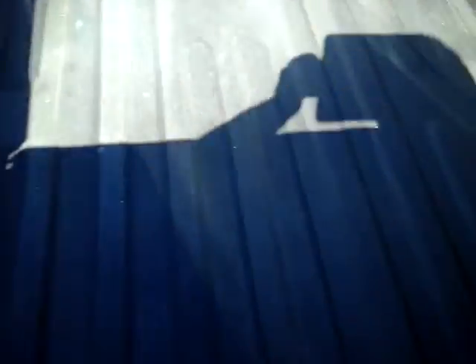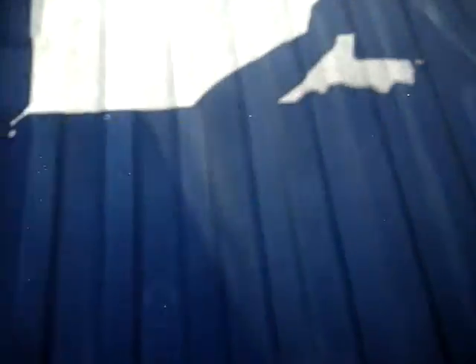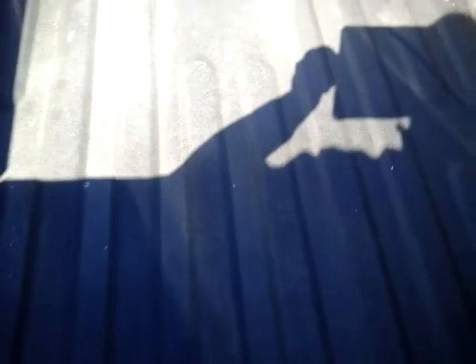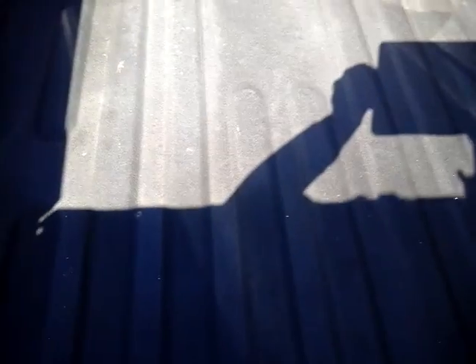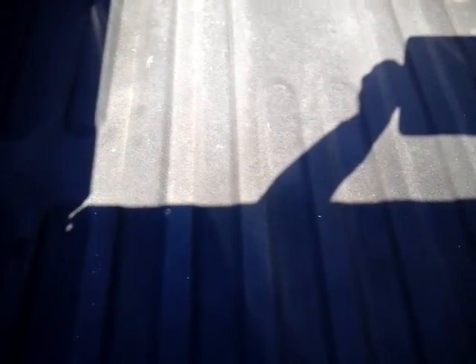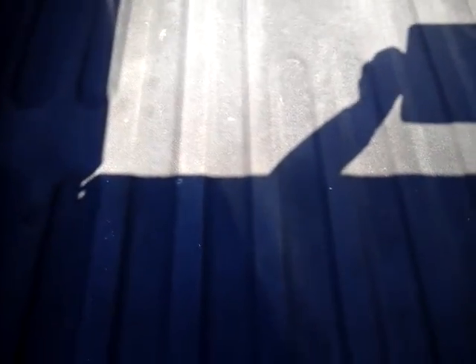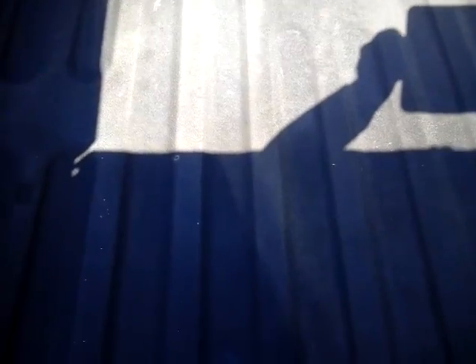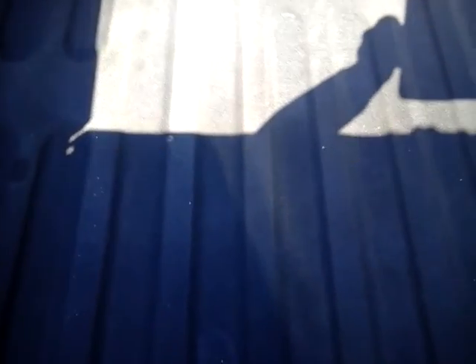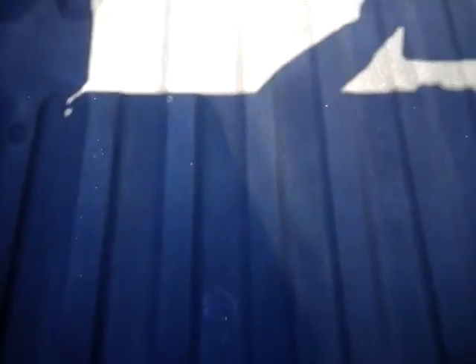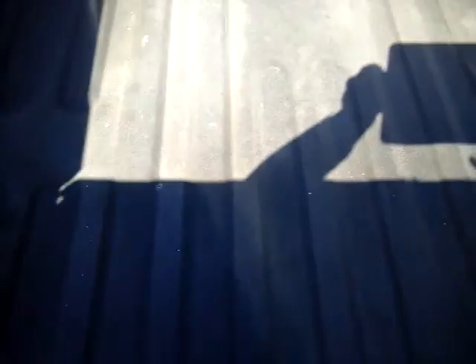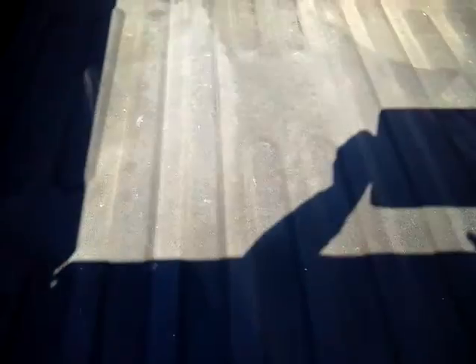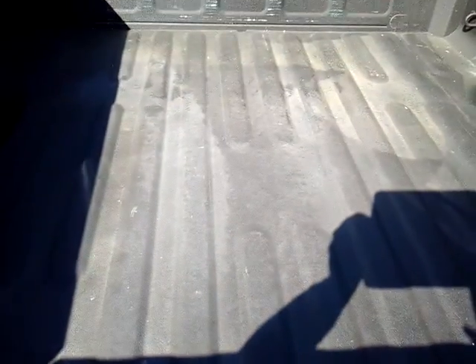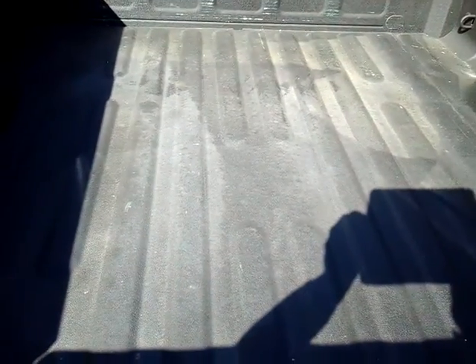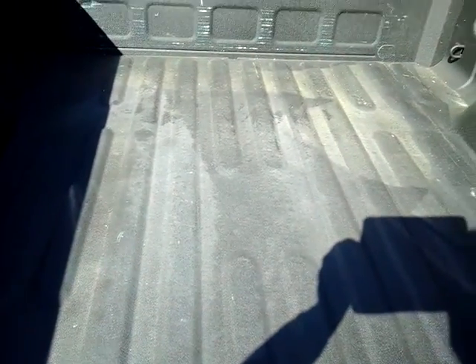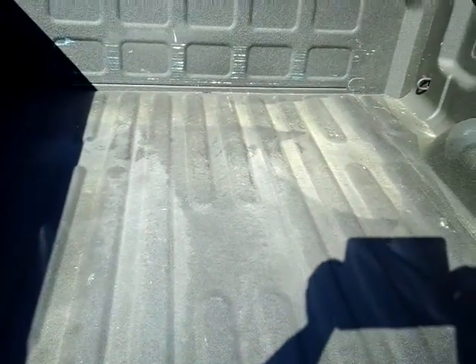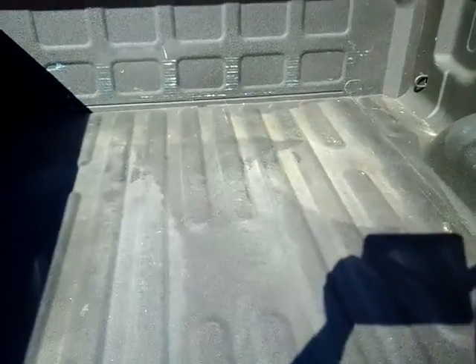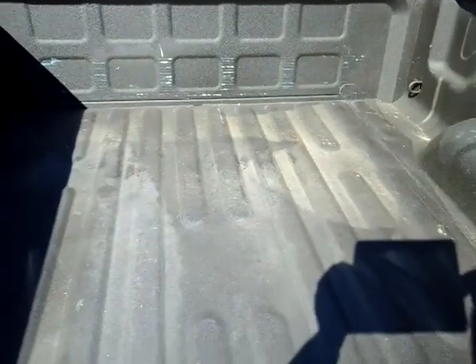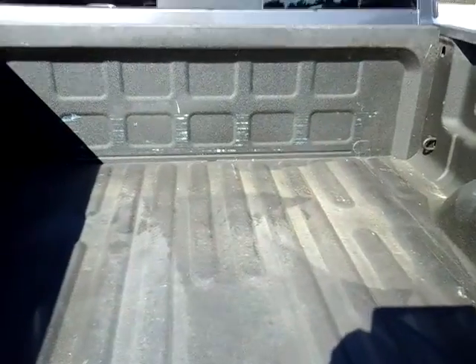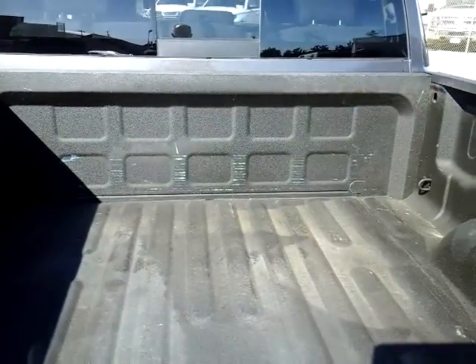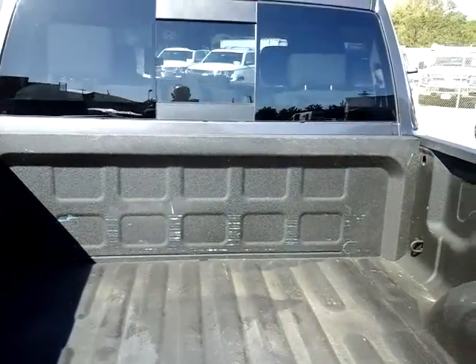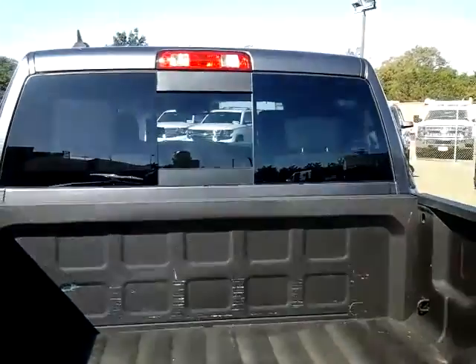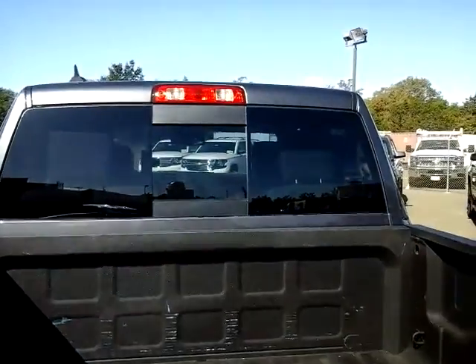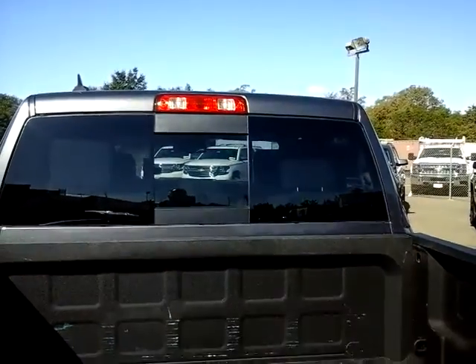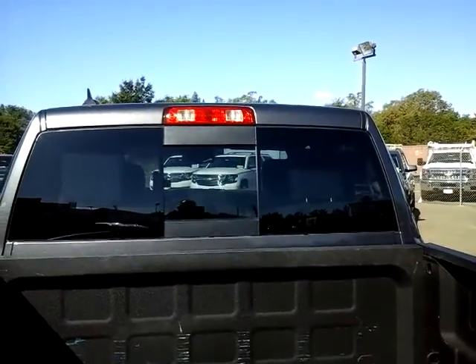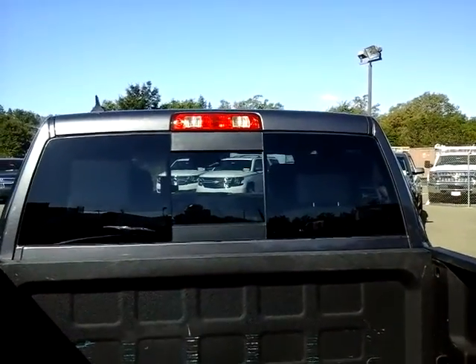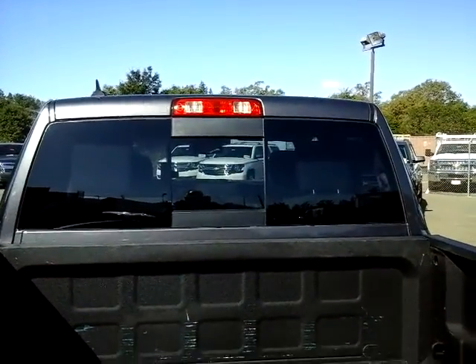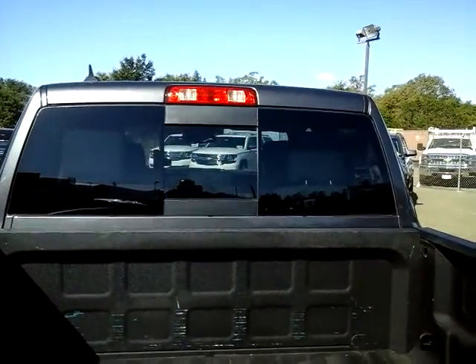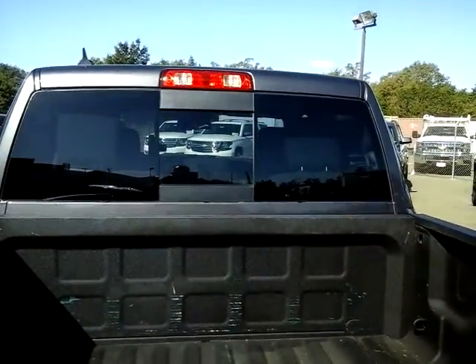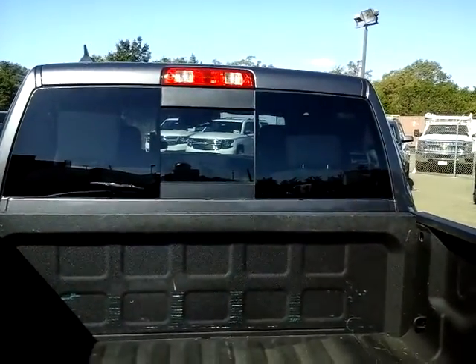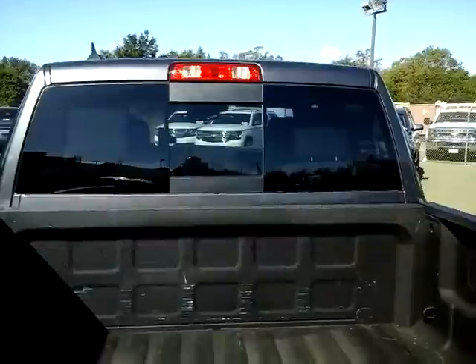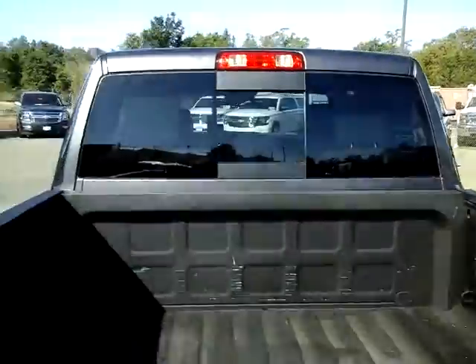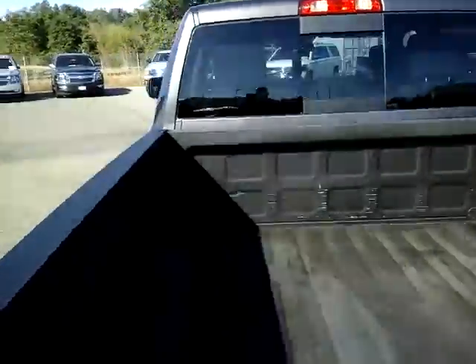And inside the bed here, you can see it has a spray-in bed liner. It's pretty durable, helps protect against wear and damage. And there's a sliding rear window right there.